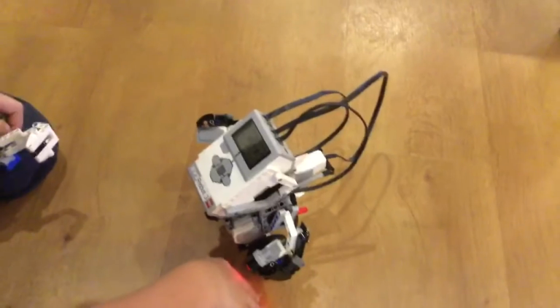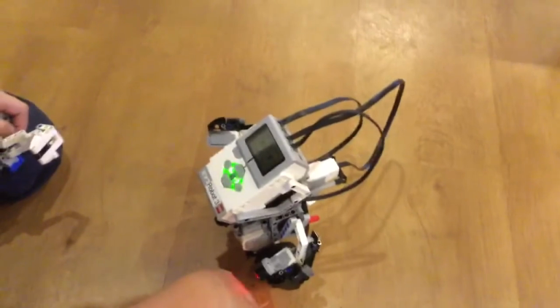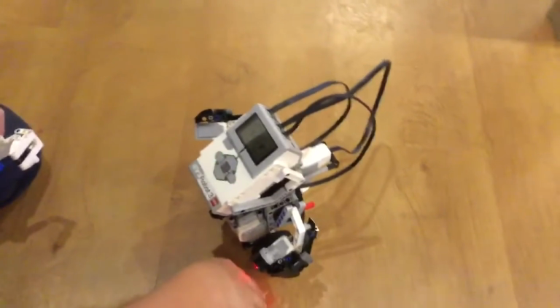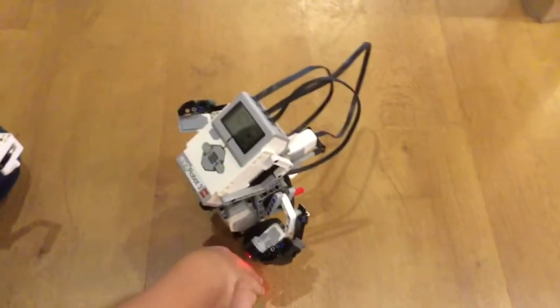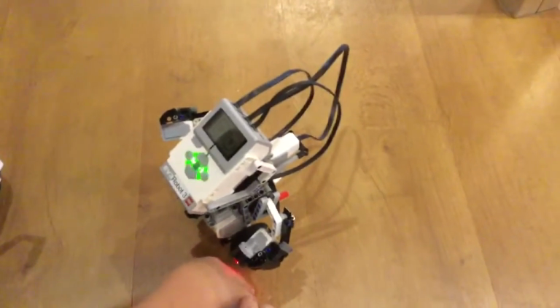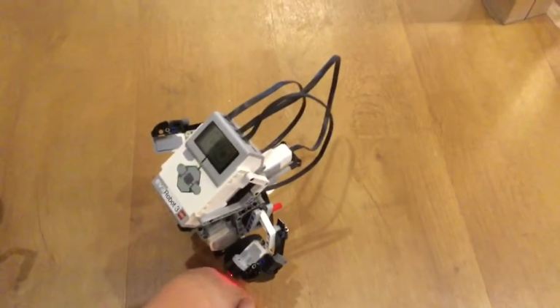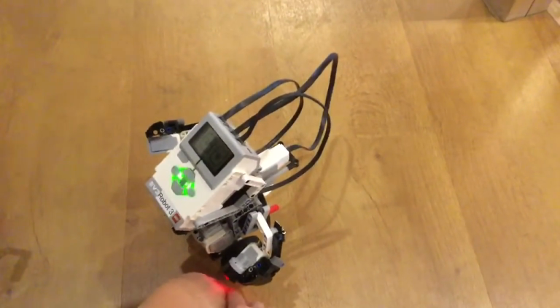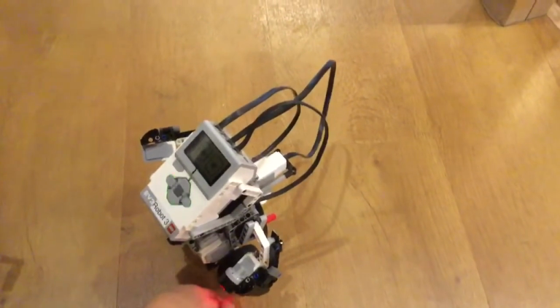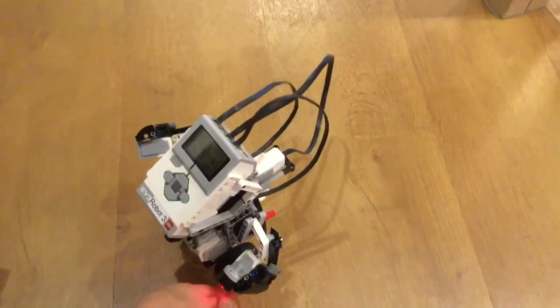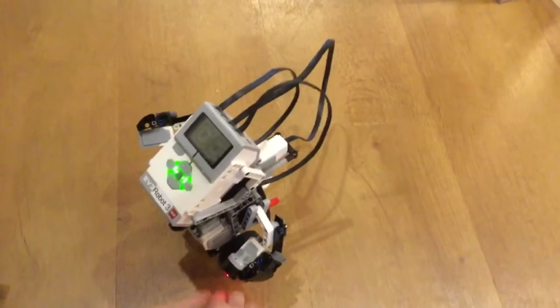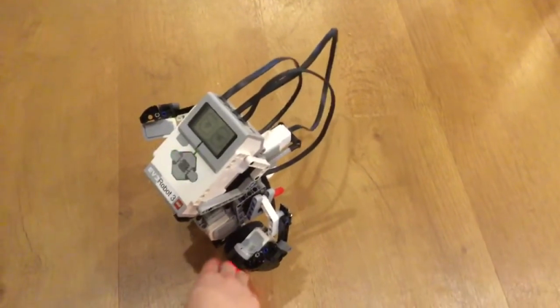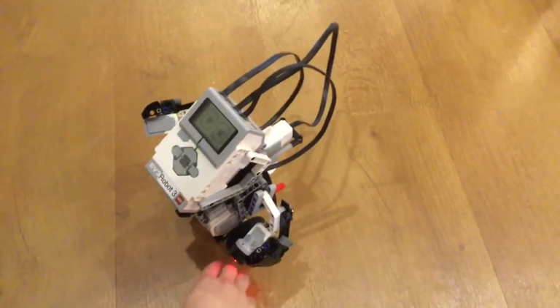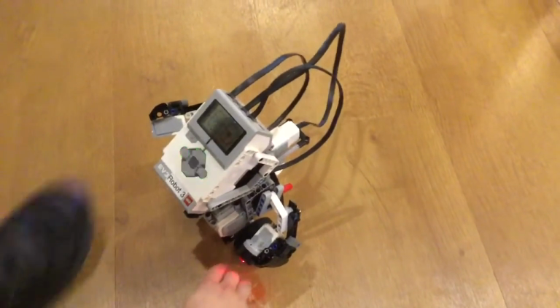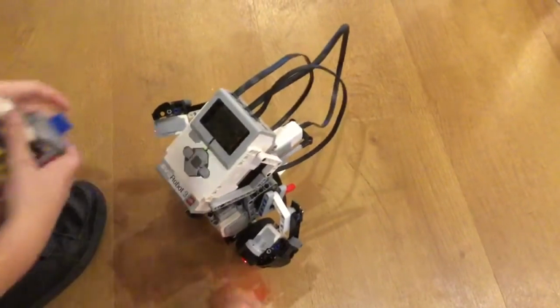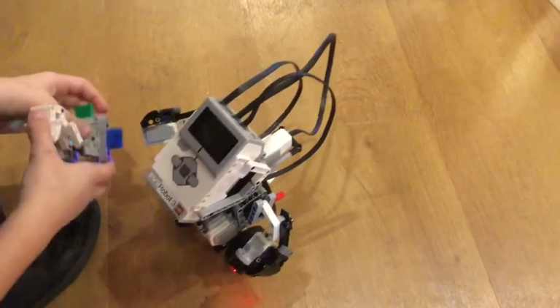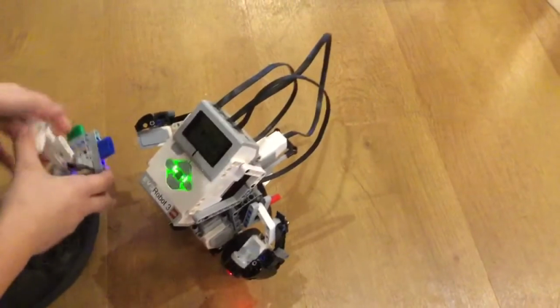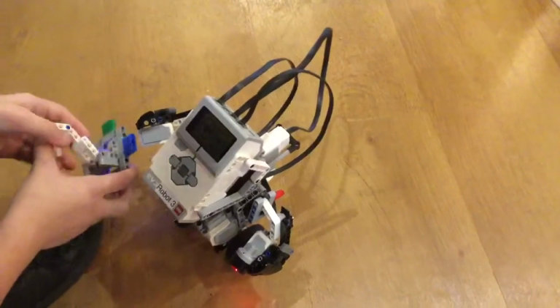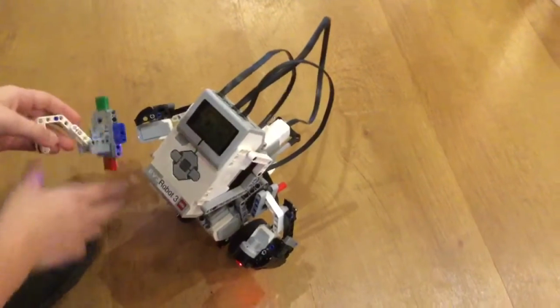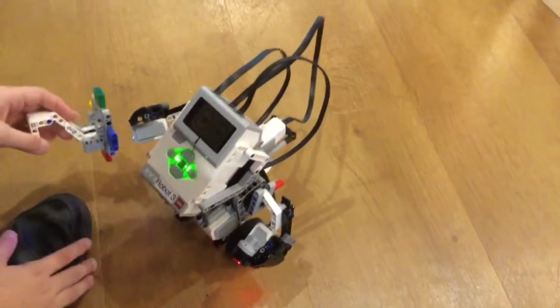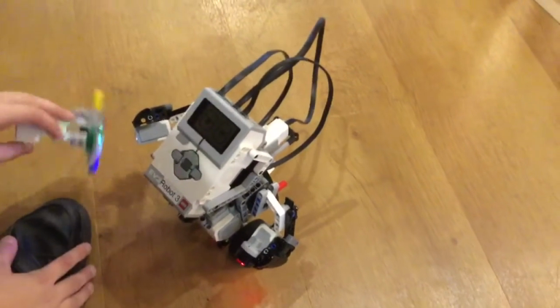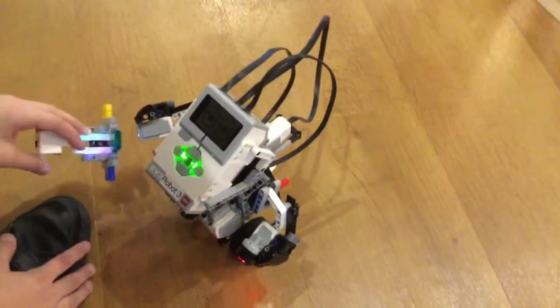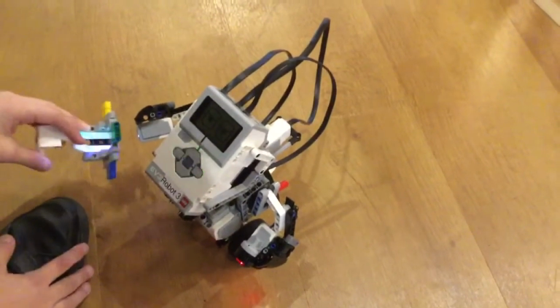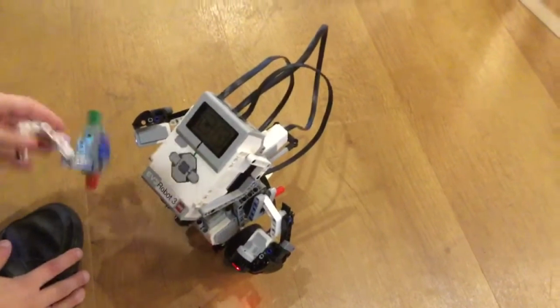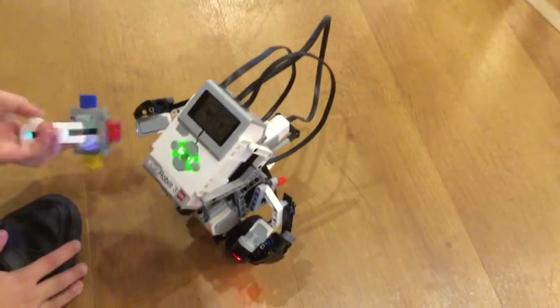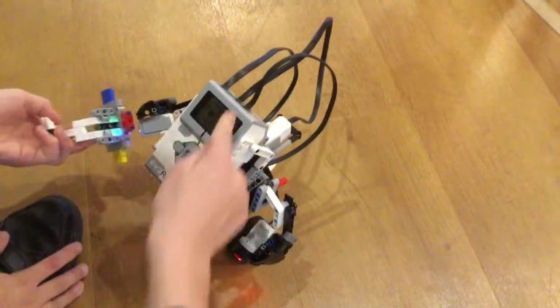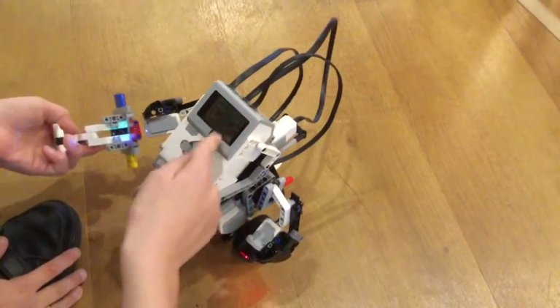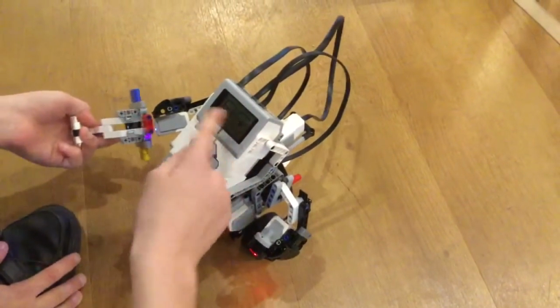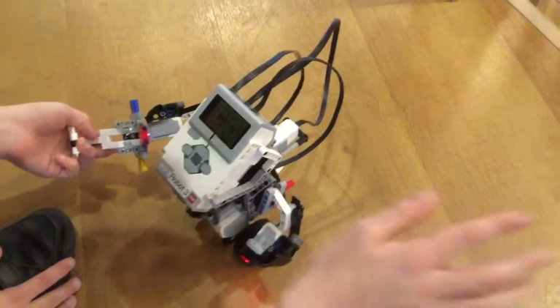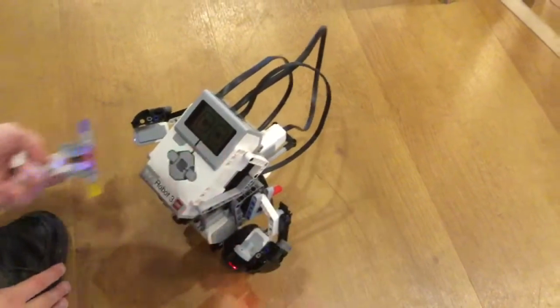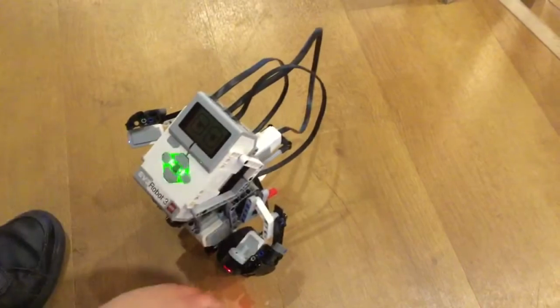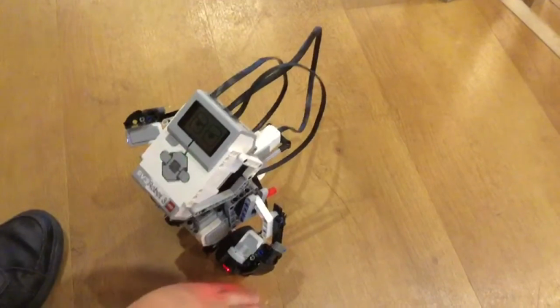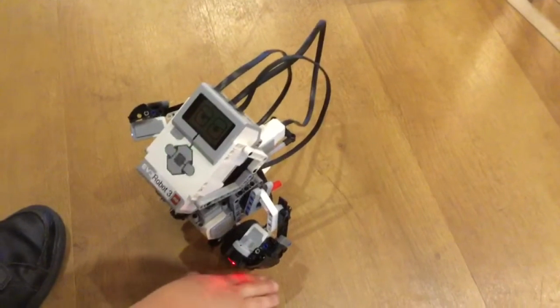If you hit him with his hand, he'll die. No — if he falls over, he would die and his eyes would go like a plus sign.